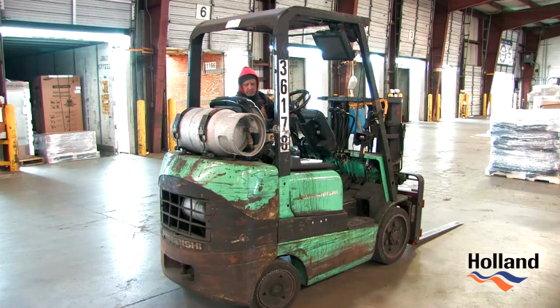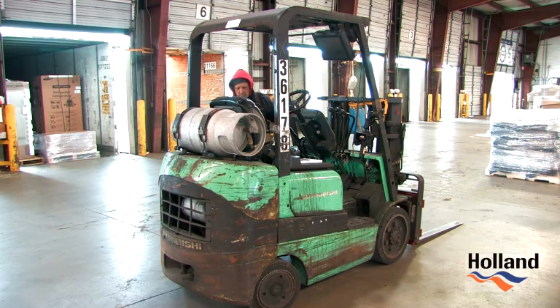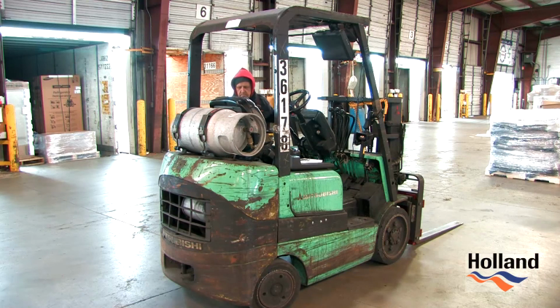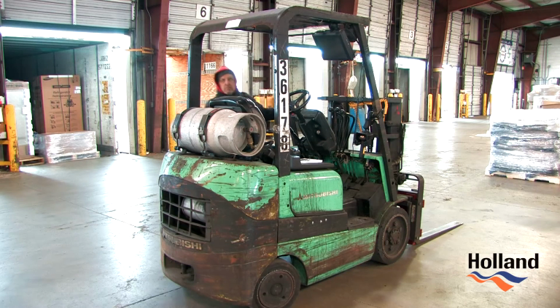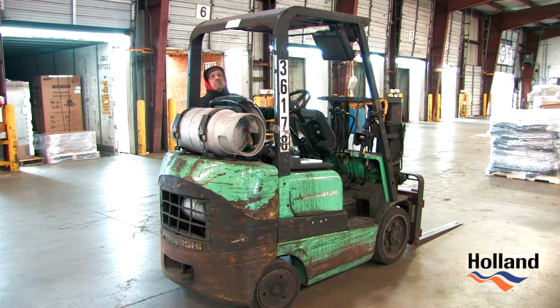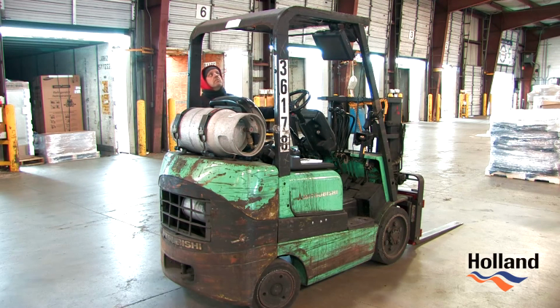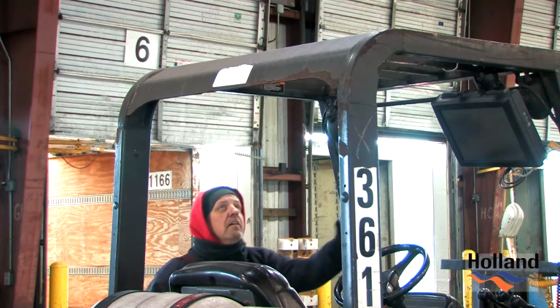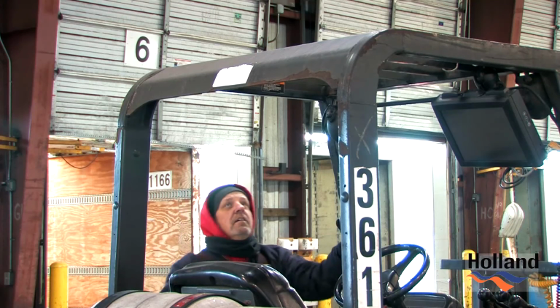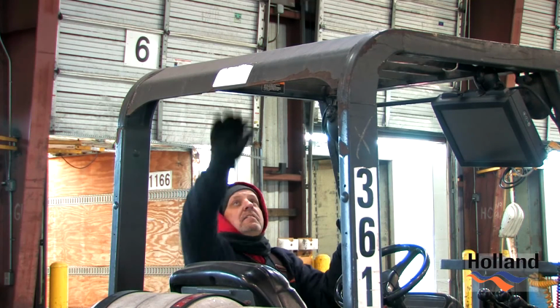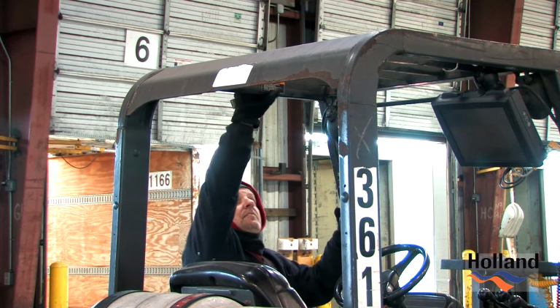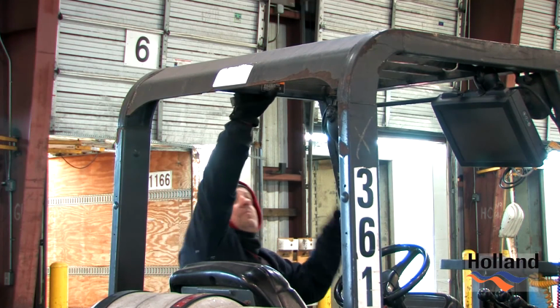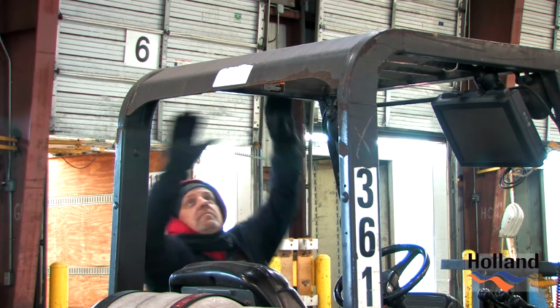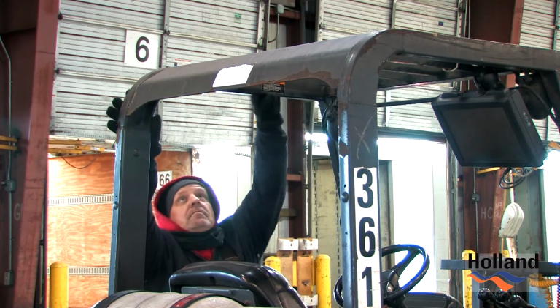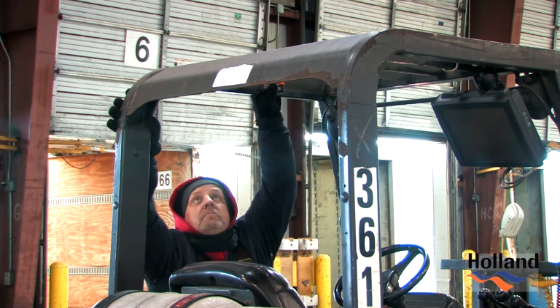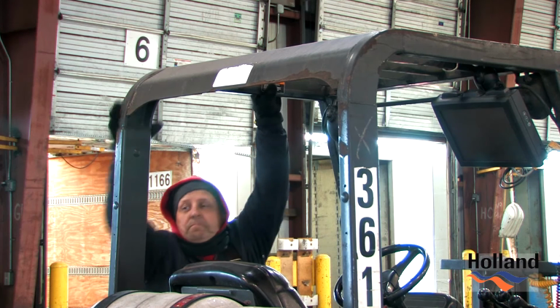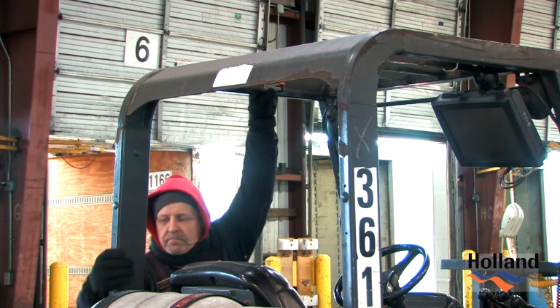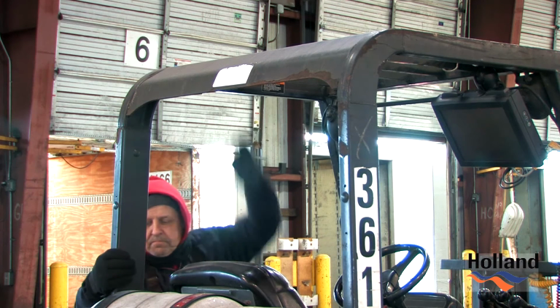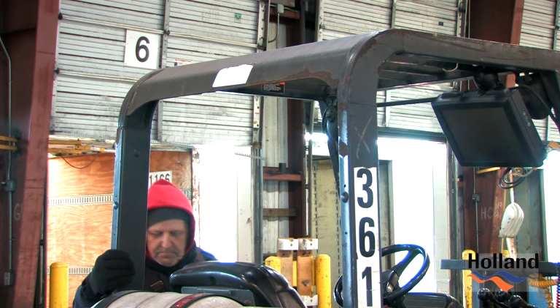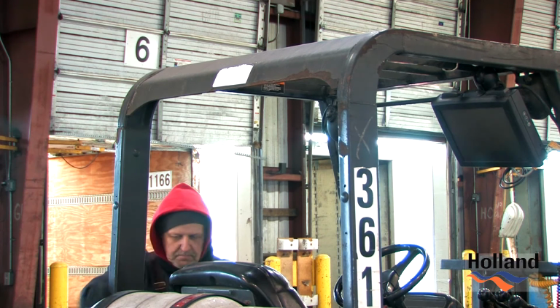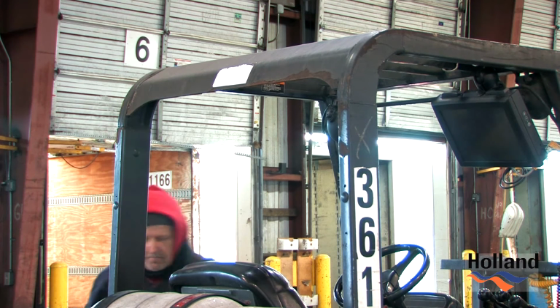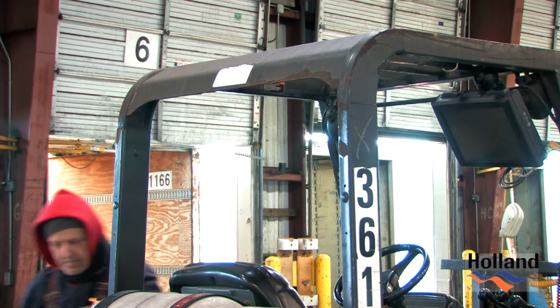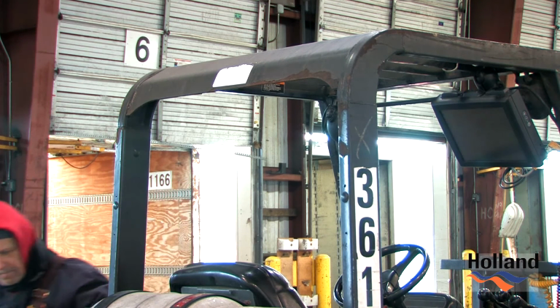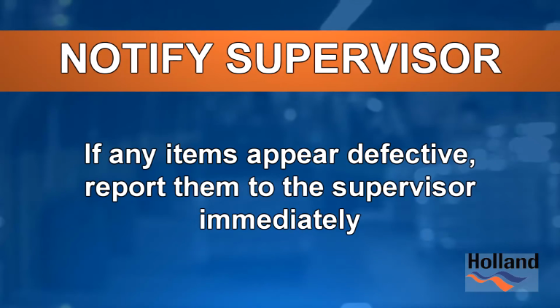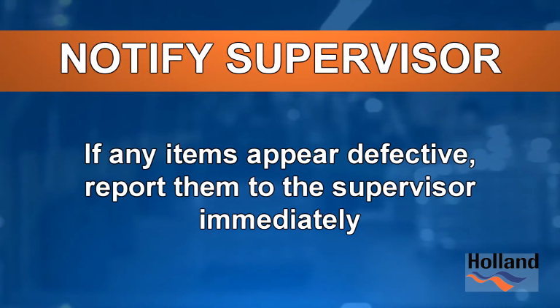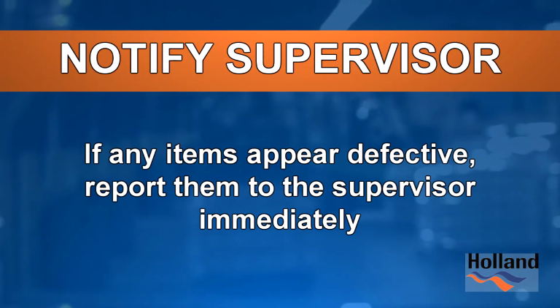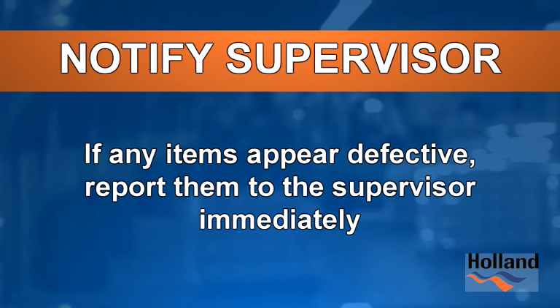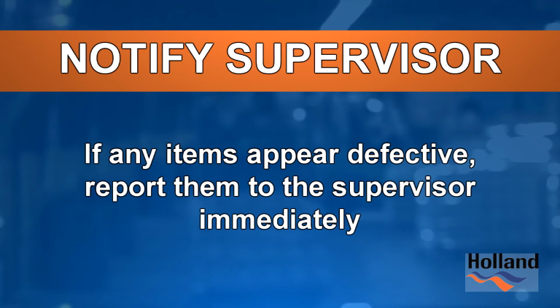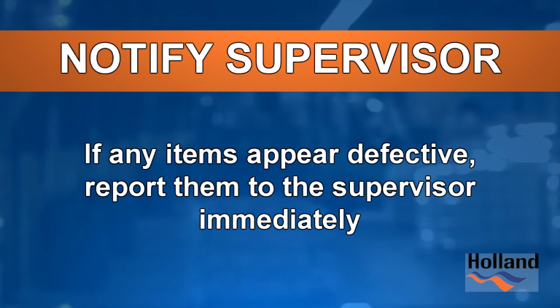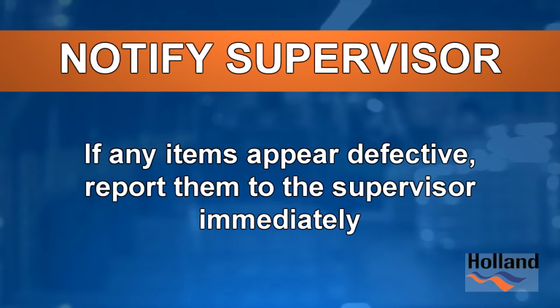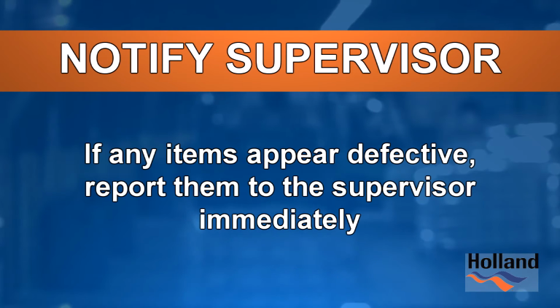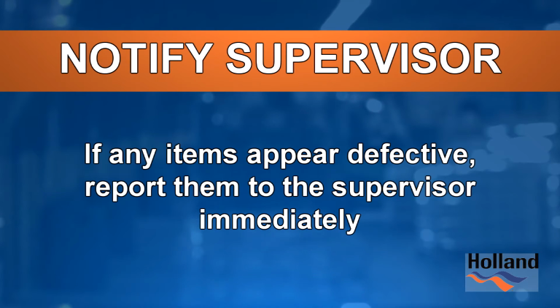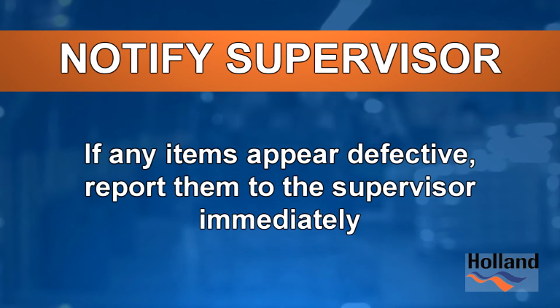Looking at the overhead guard, ensure that all welds are intact, there is no significant damage, it is firmly attached to the forklift, and has no loose bolts. If any items appear defective, report them to the supervisor immediately.